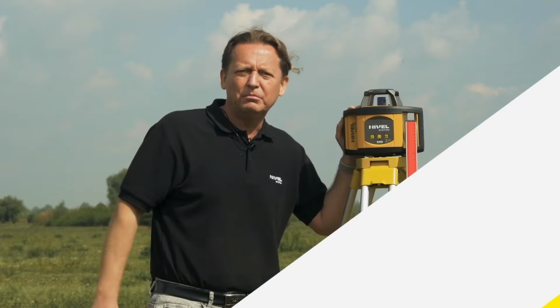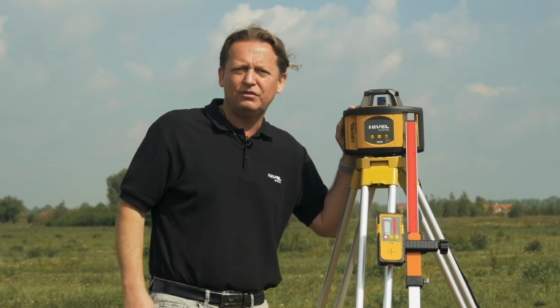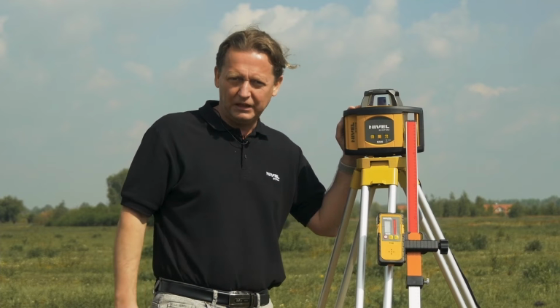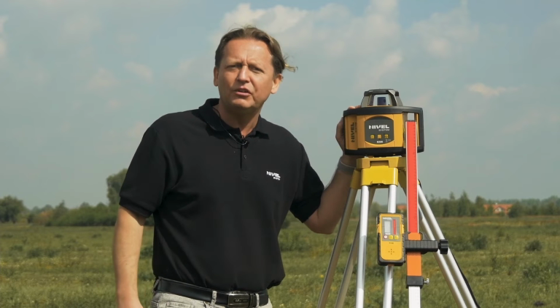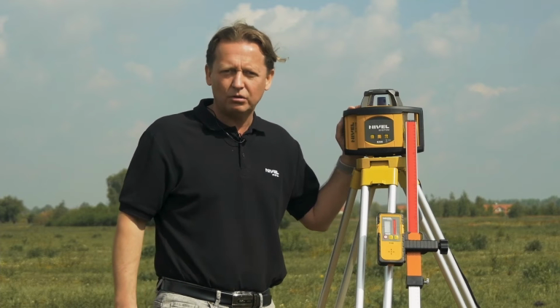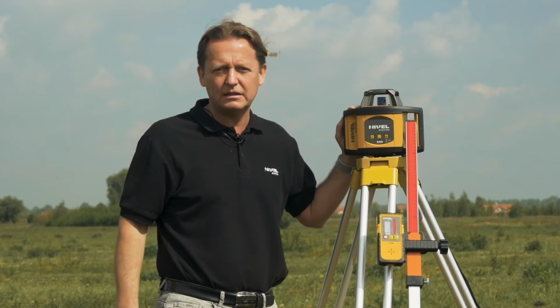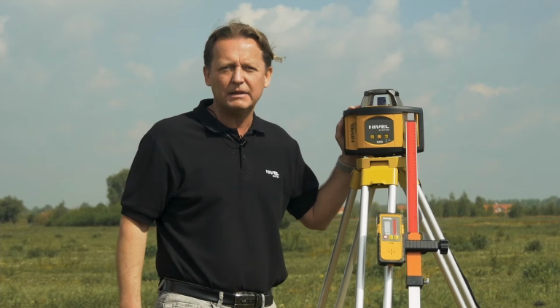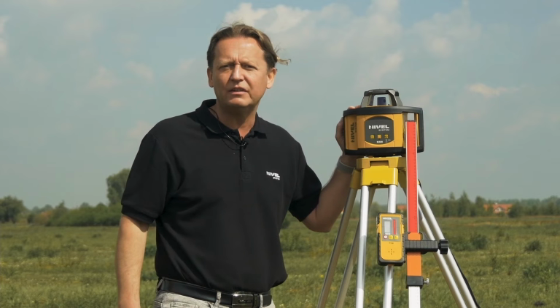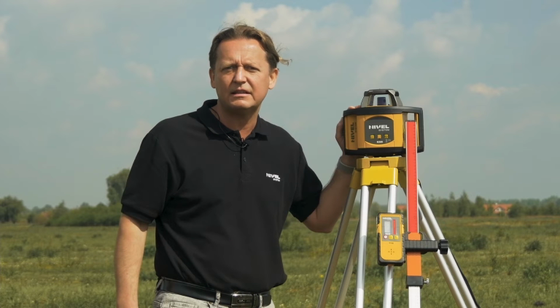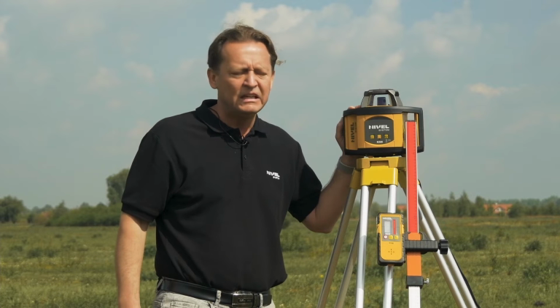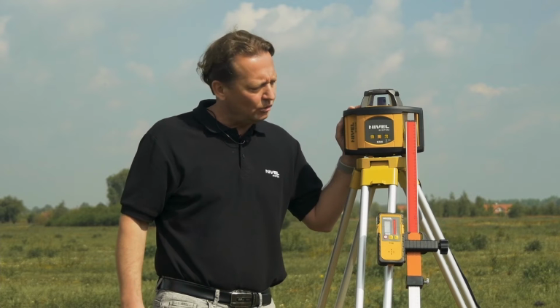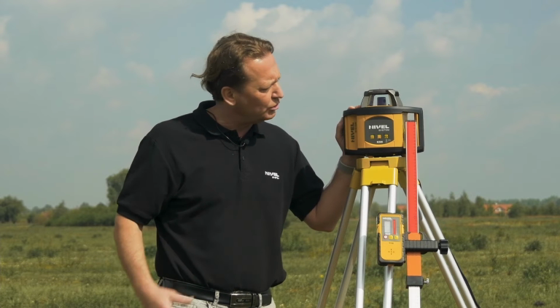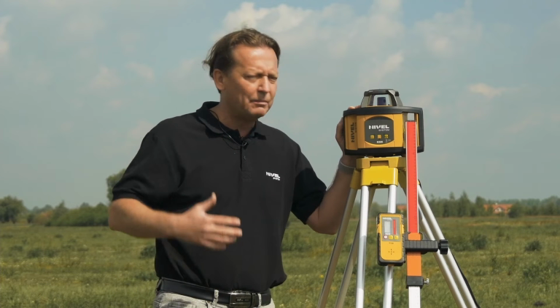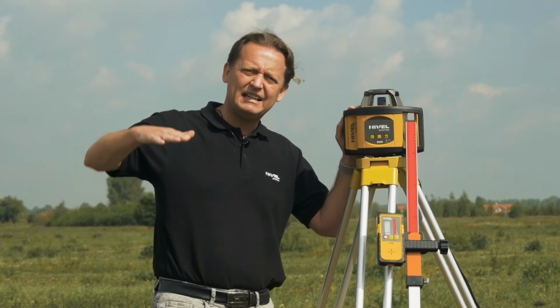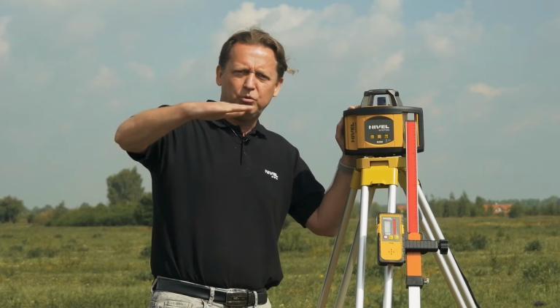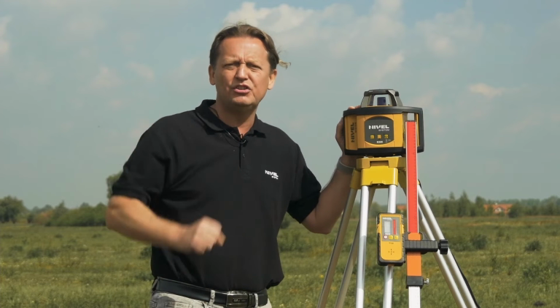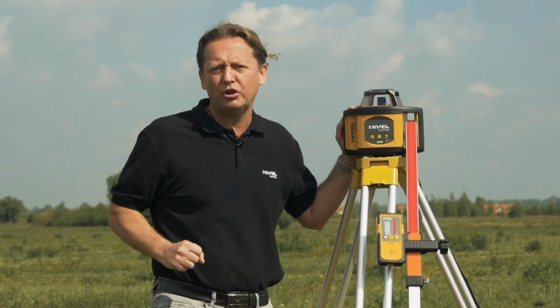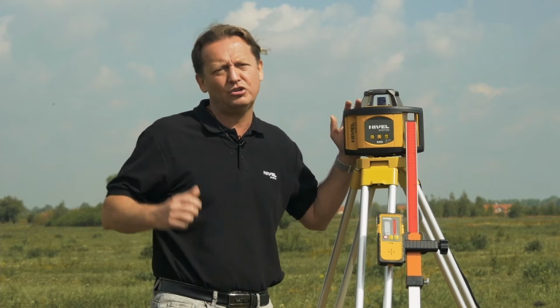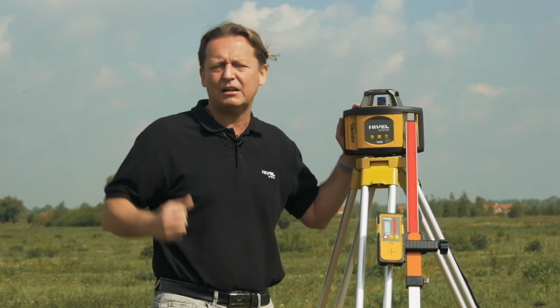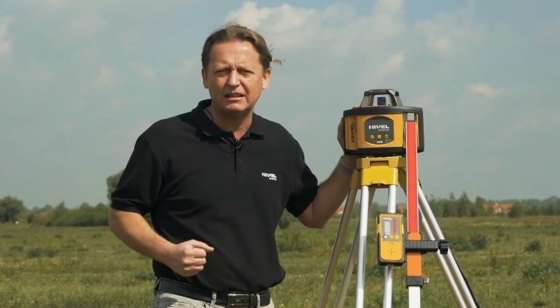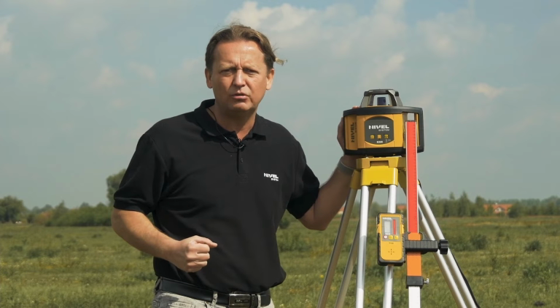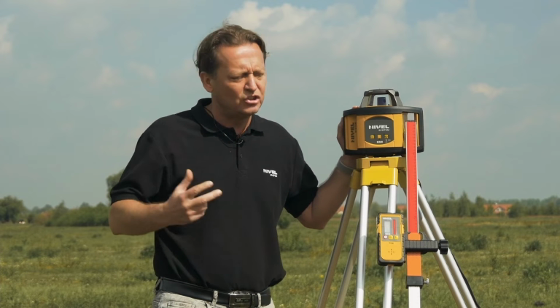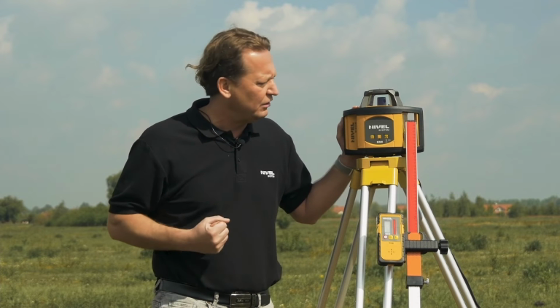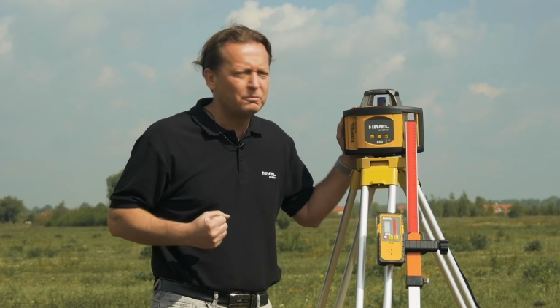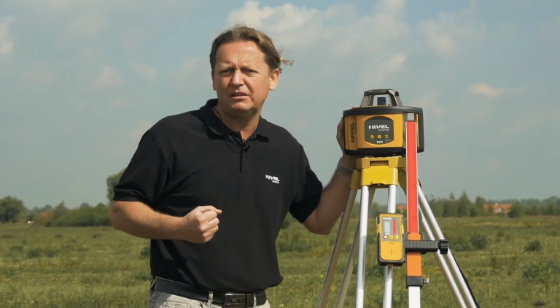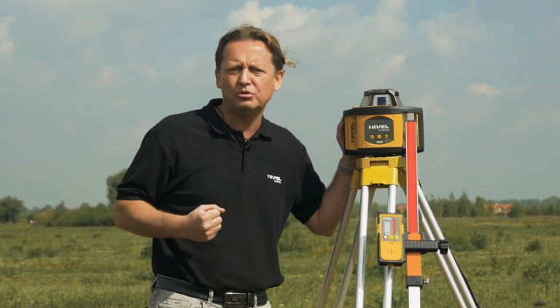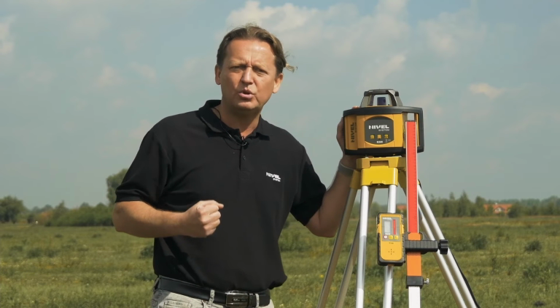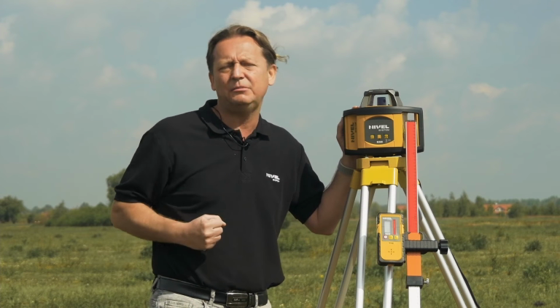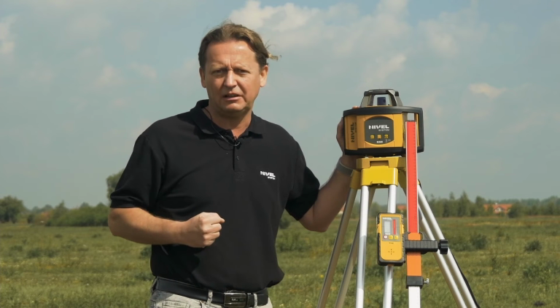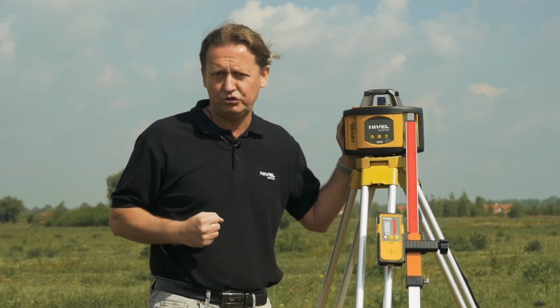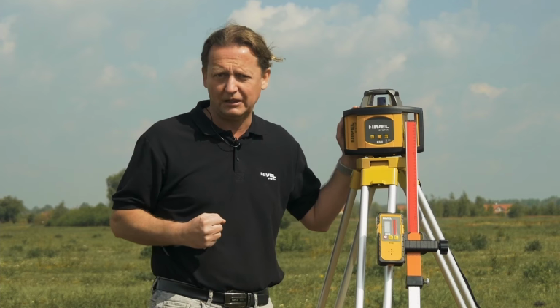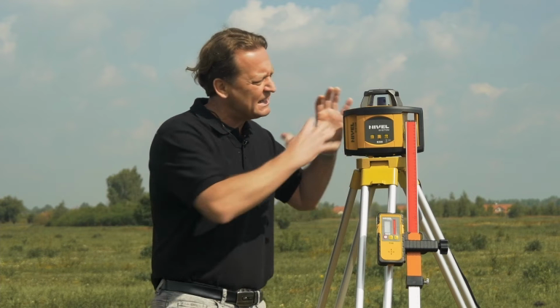The NL500 is the basic model in the group of rotational levels by Nivell System. The instrument allows you to work with the horizontal laser plane over a range of 500 meters, with a millimeter accuracy of 1 millimeter per 10 meters.